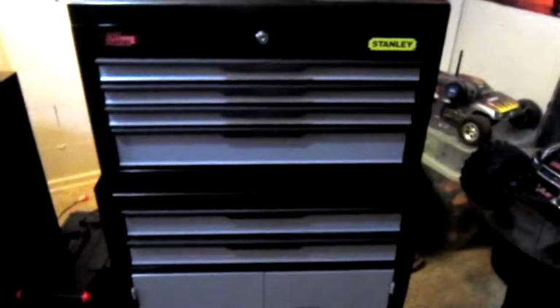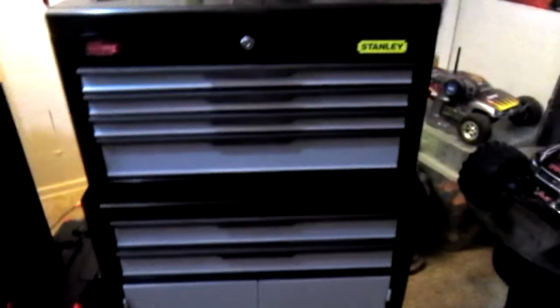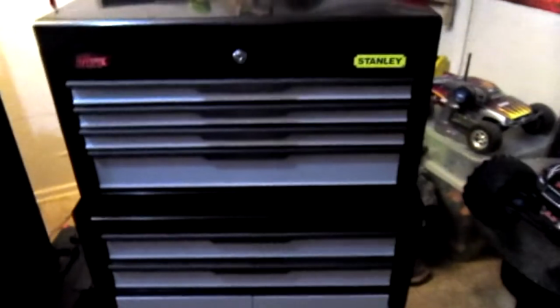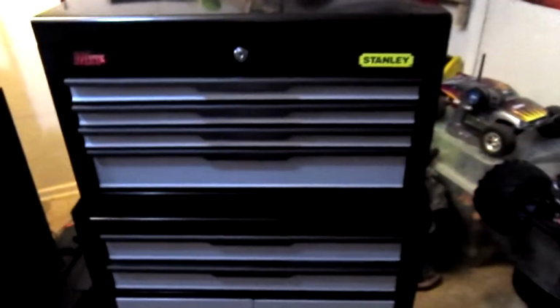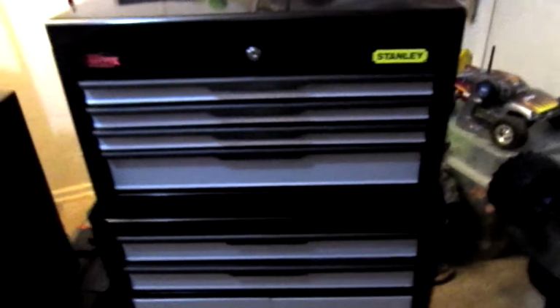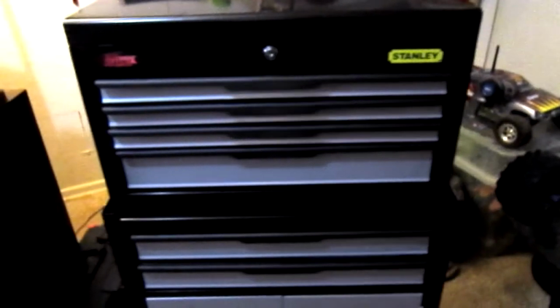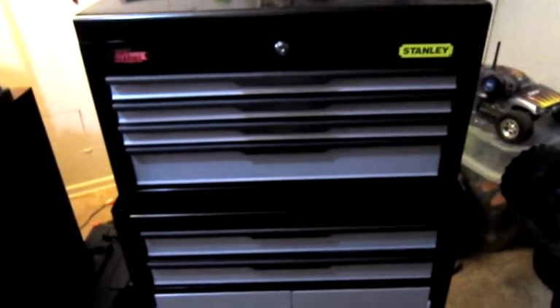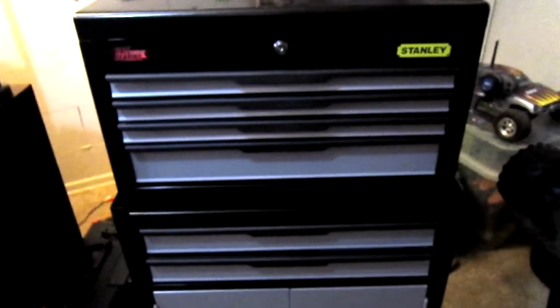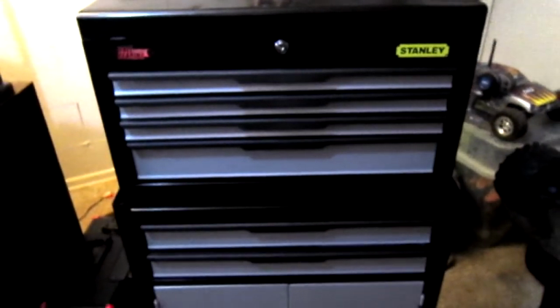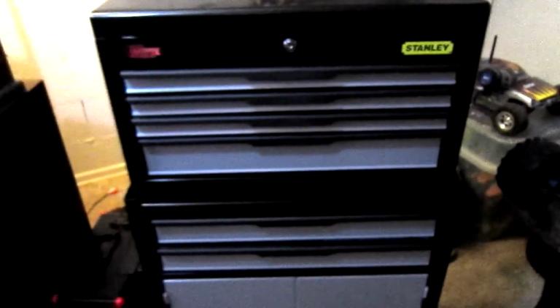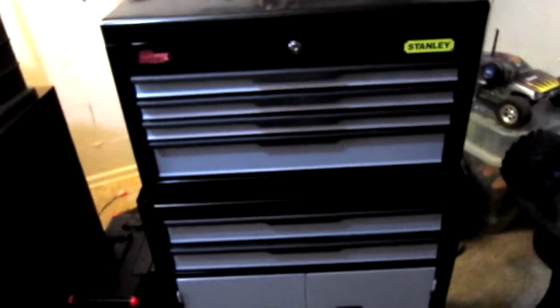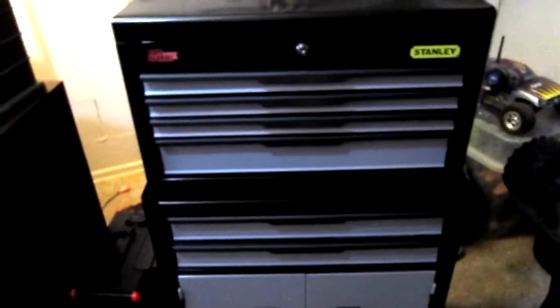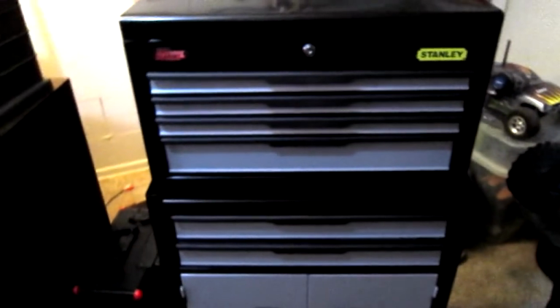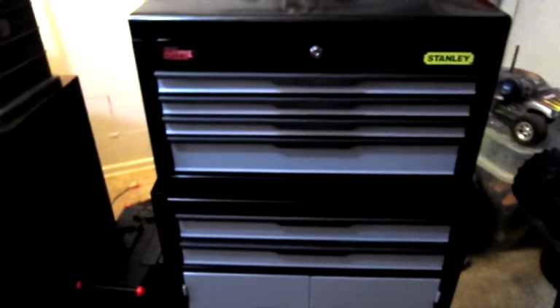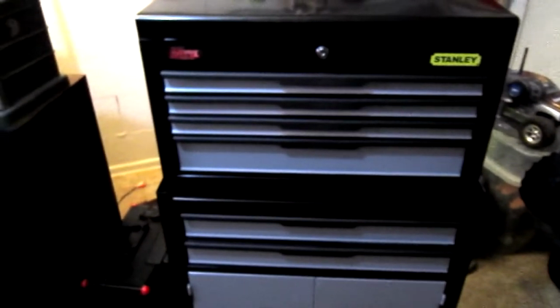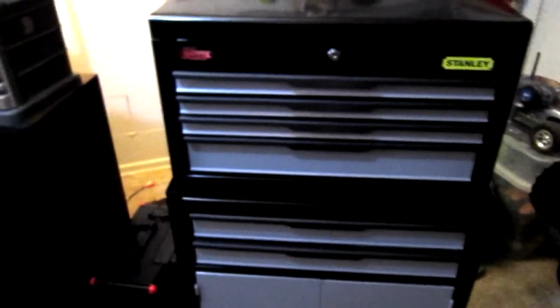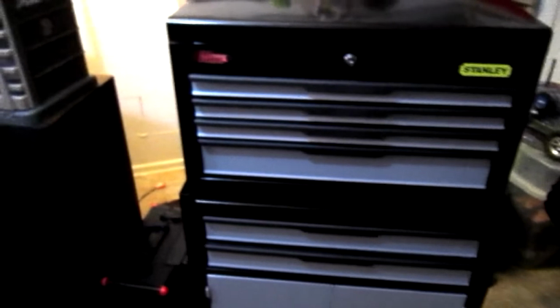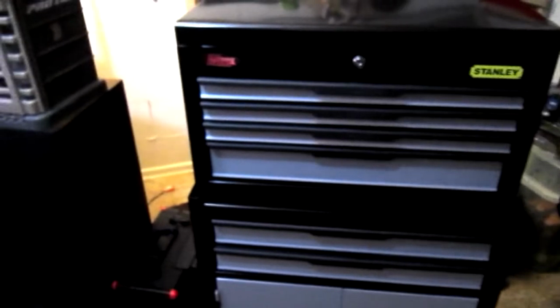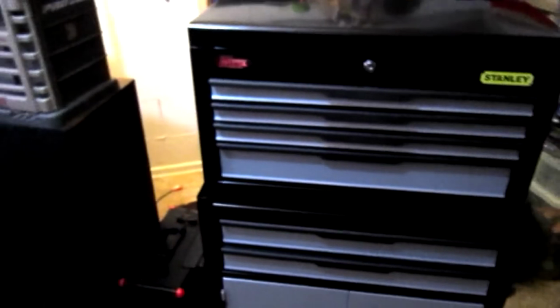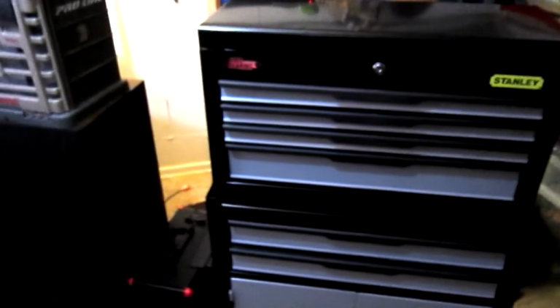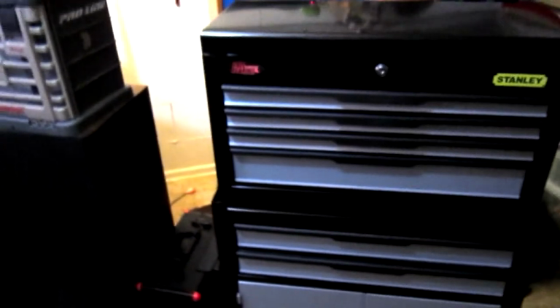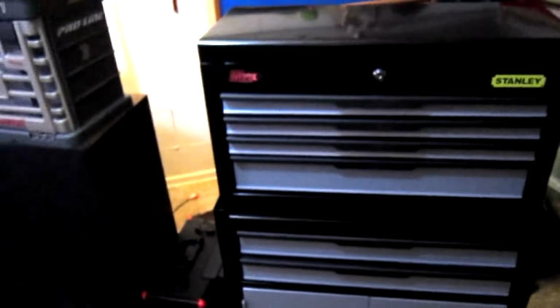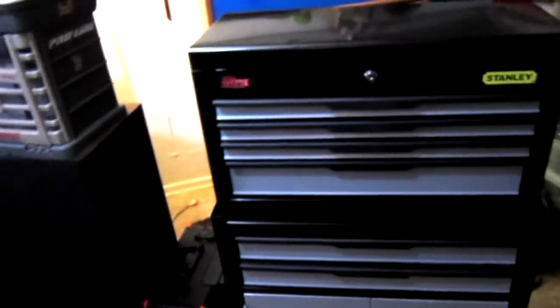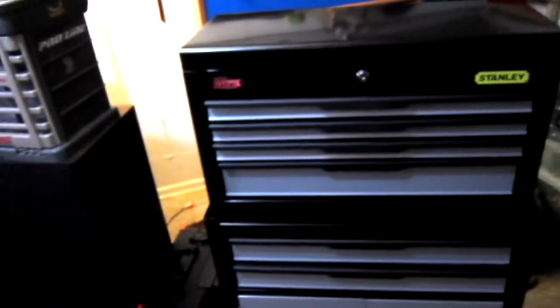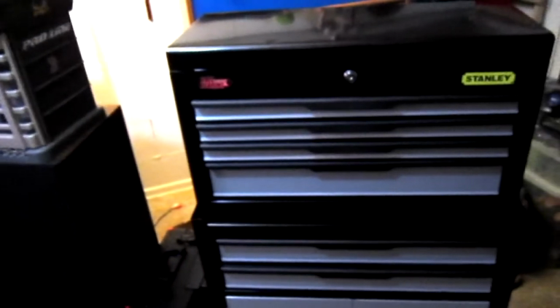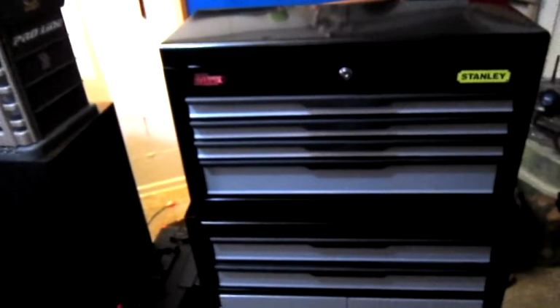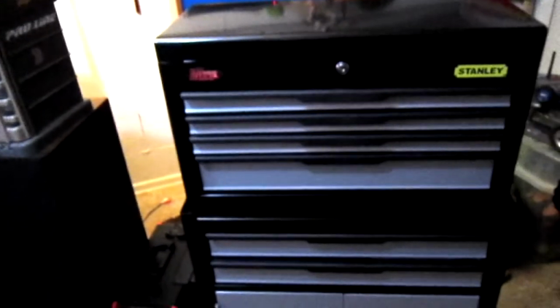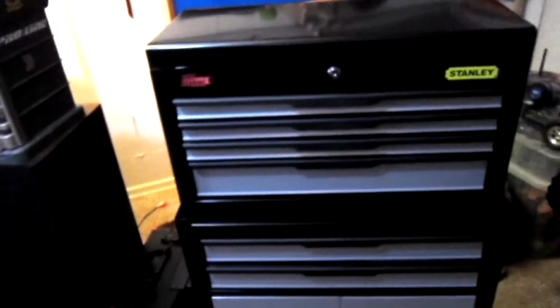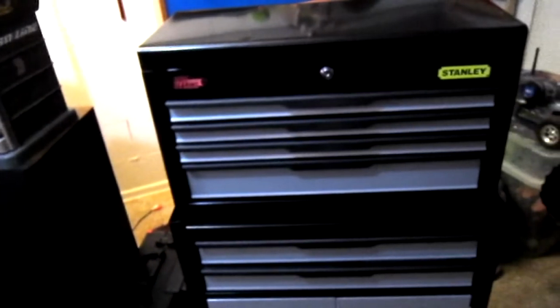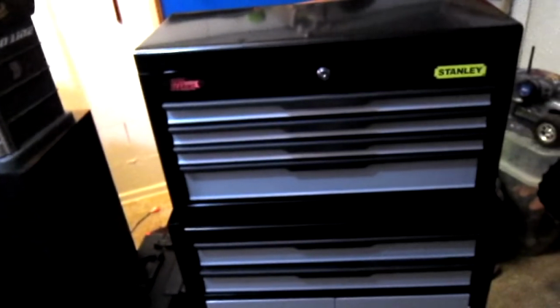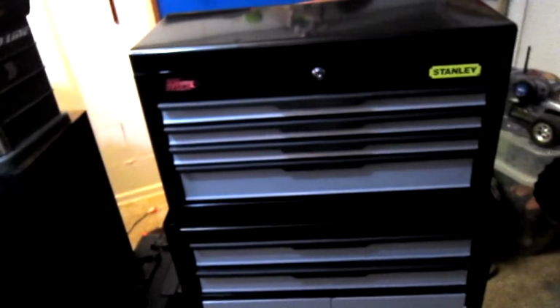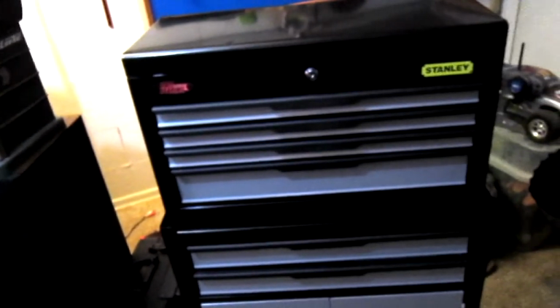Alright, so I thought I'd wish everybody a Merry Christmas and show you guys some of the gifts that I got, as well as just tell you guys I had a really good Christmas.